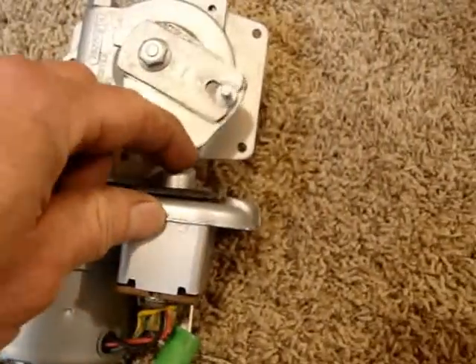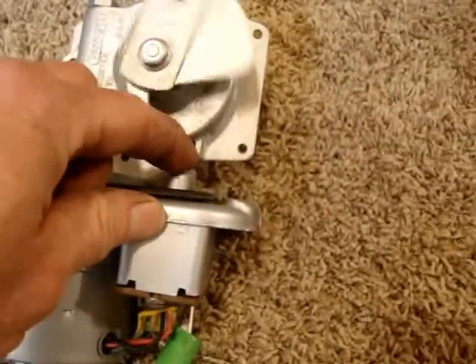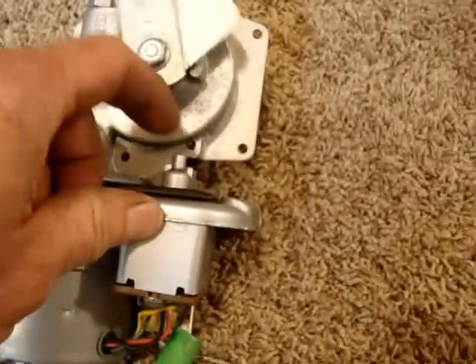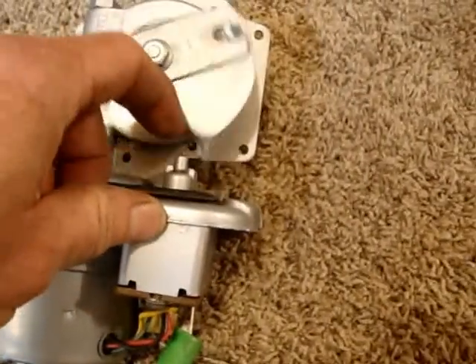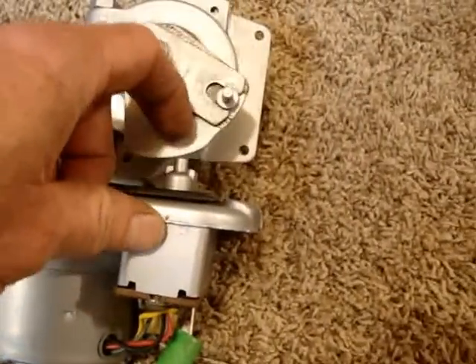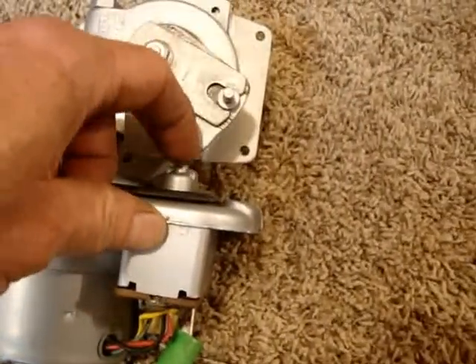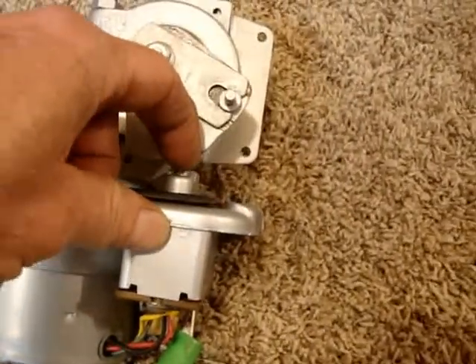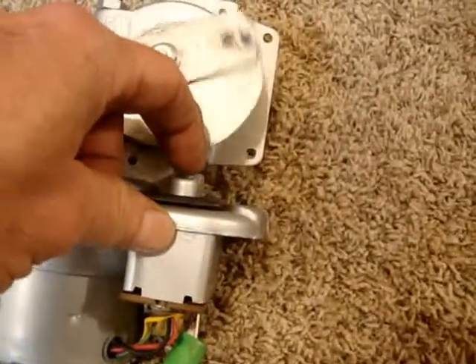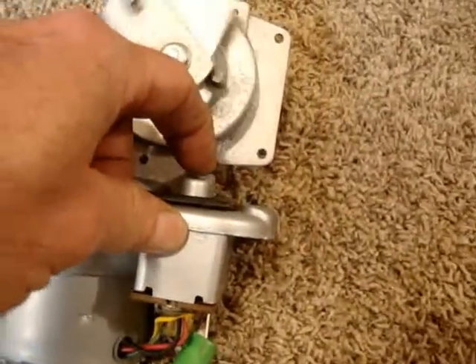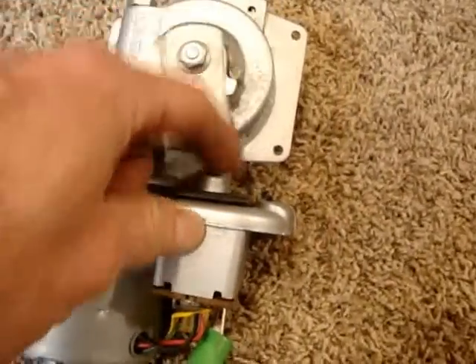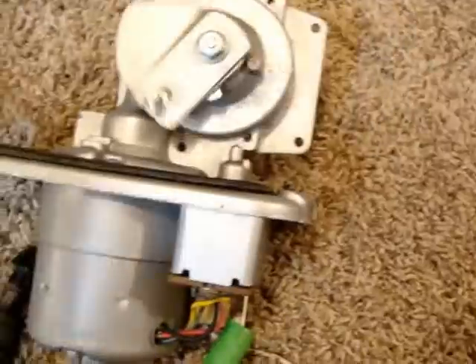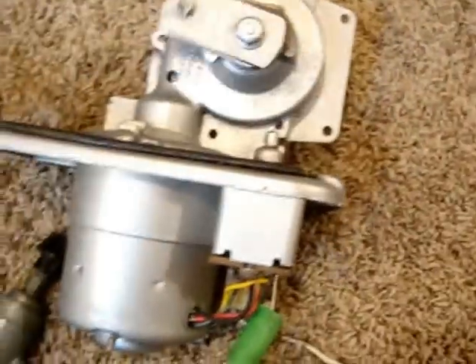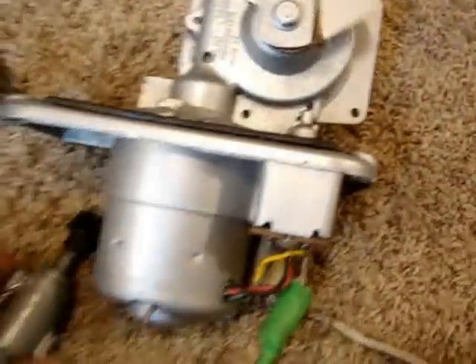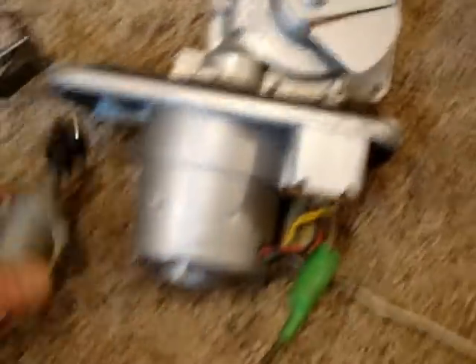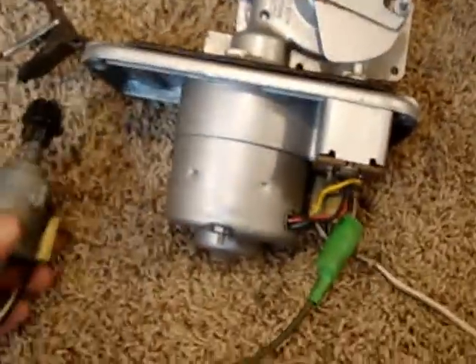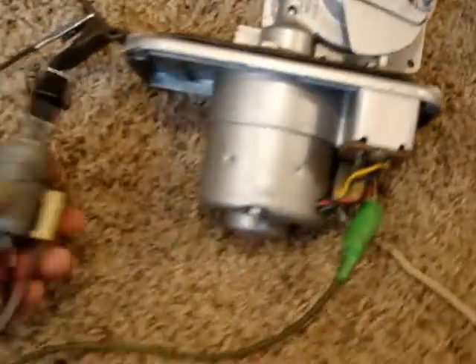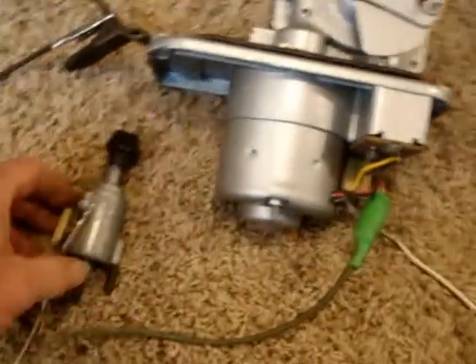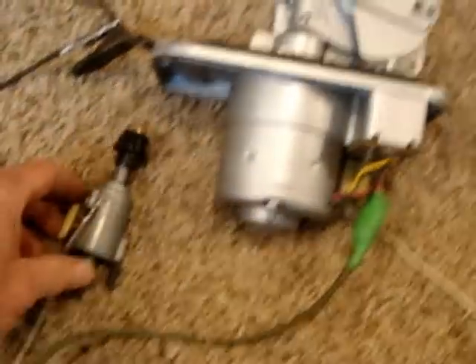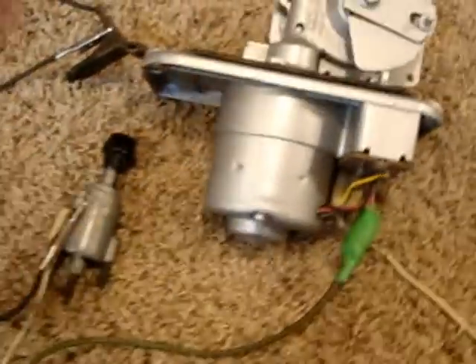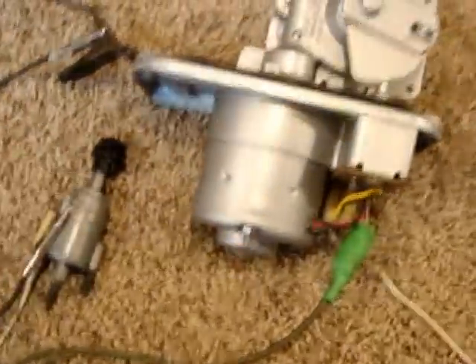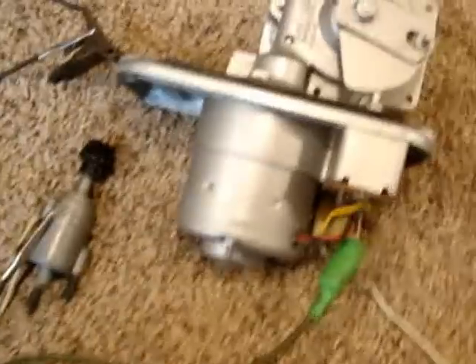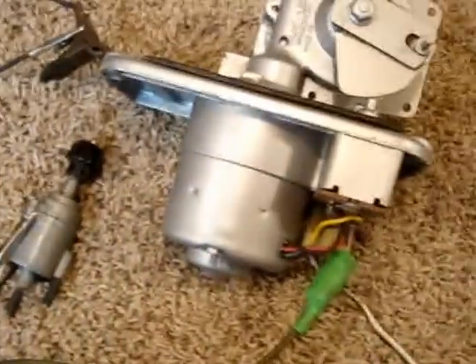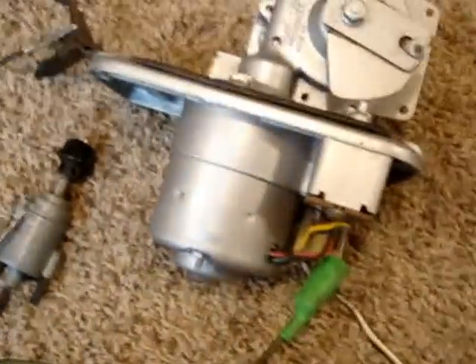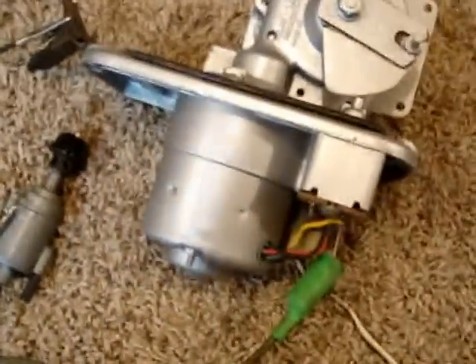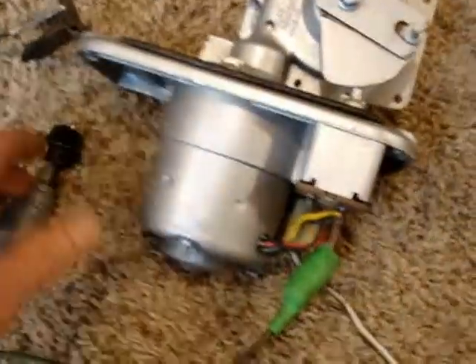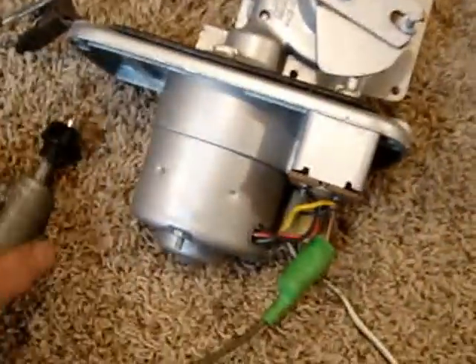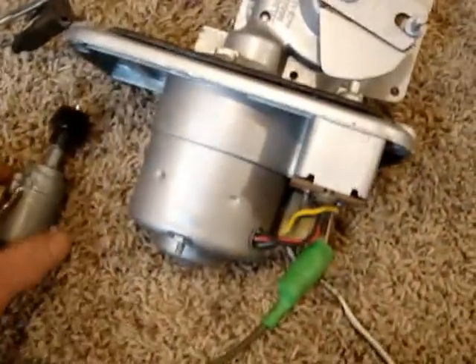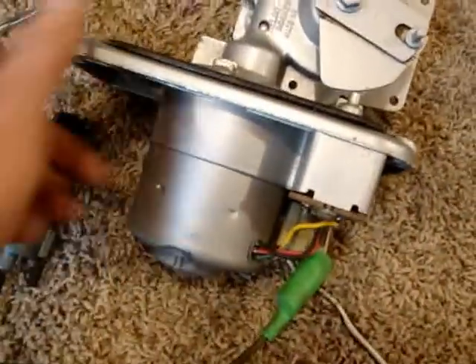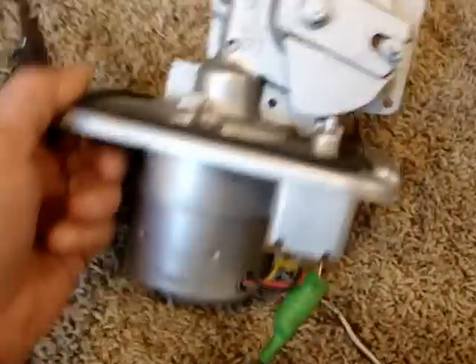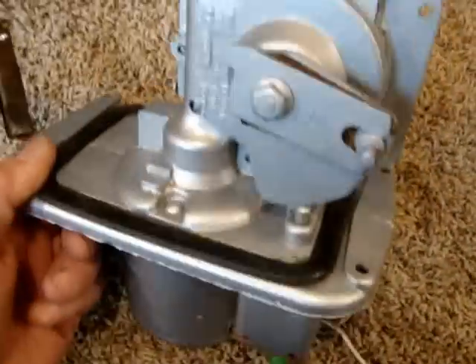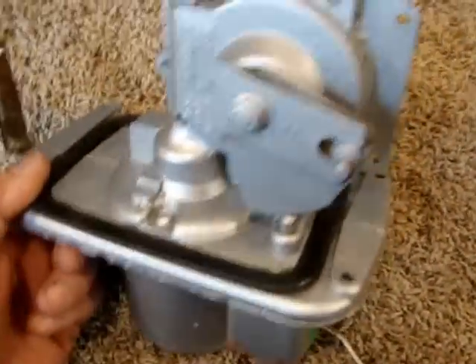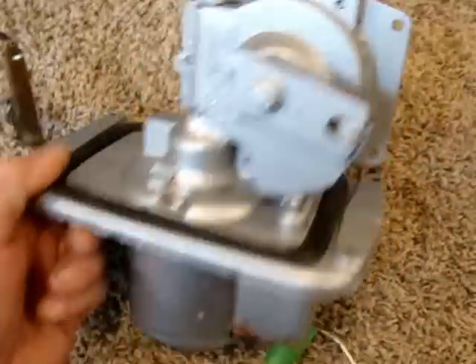See, if I push that switch it will take off on you. And that's pretty much how these work. This one here is ready to go back in the car, and that's about it.